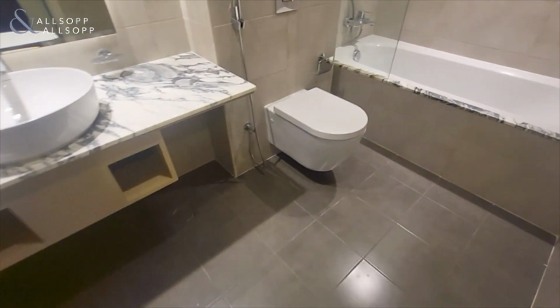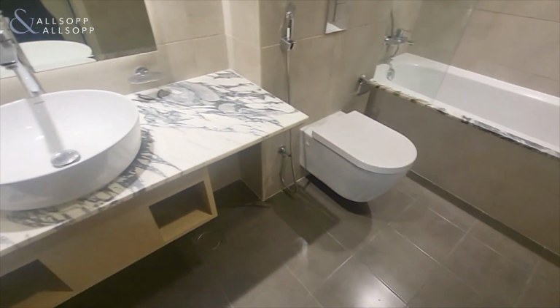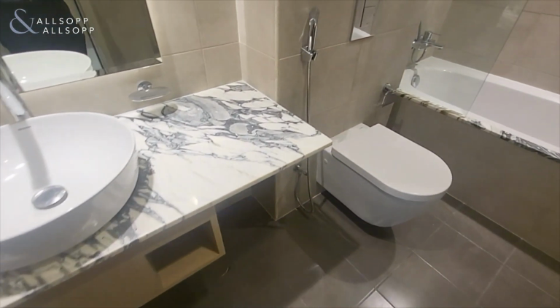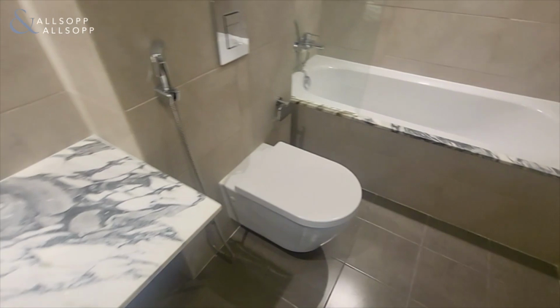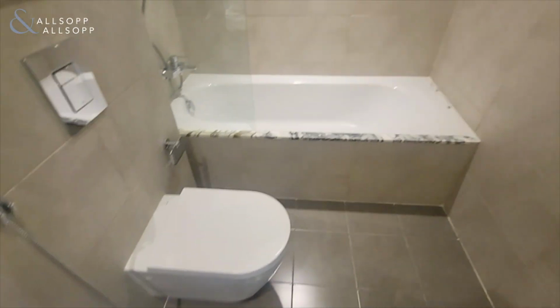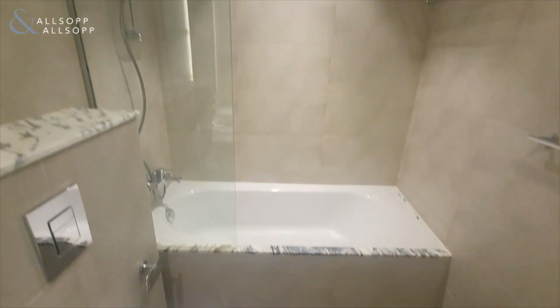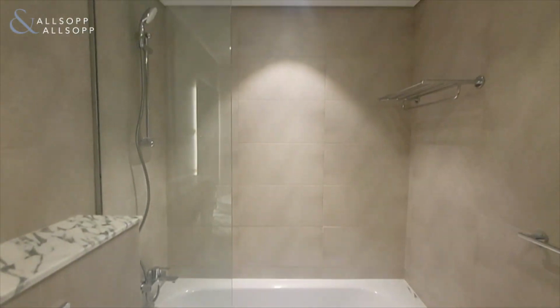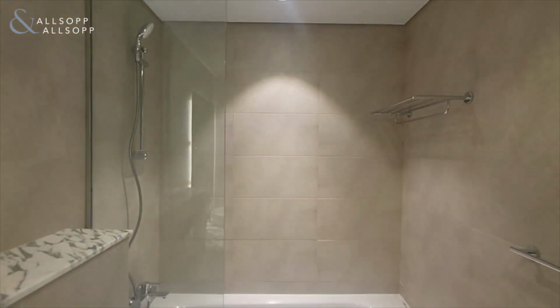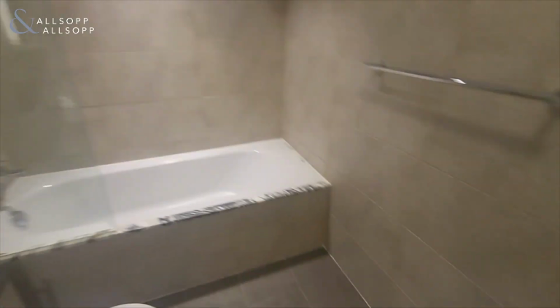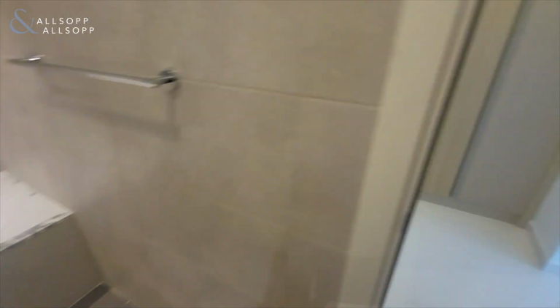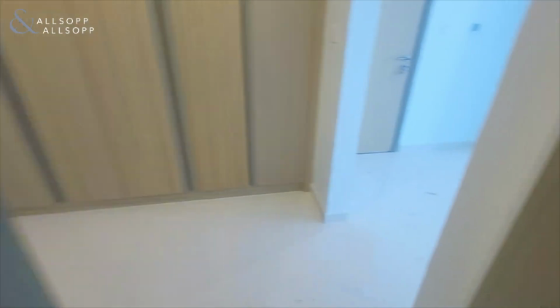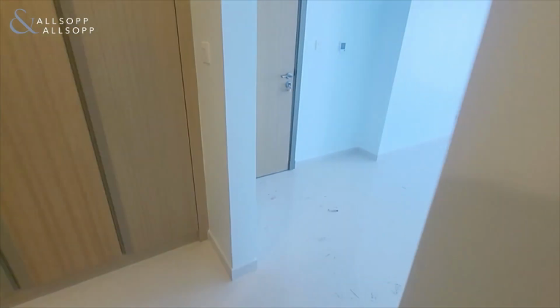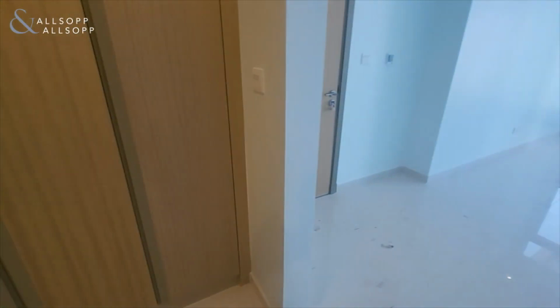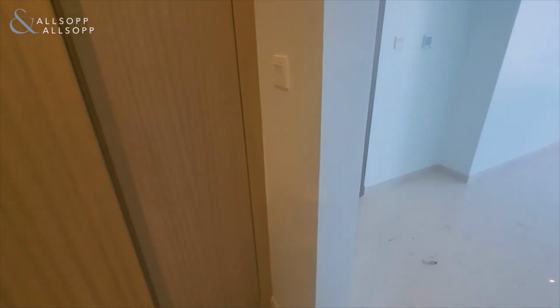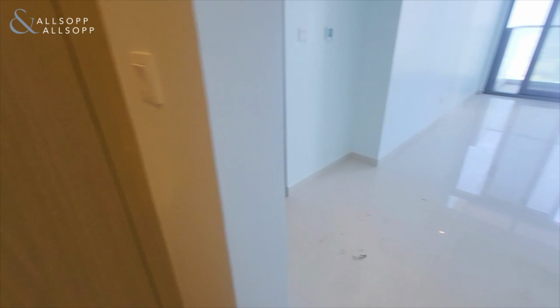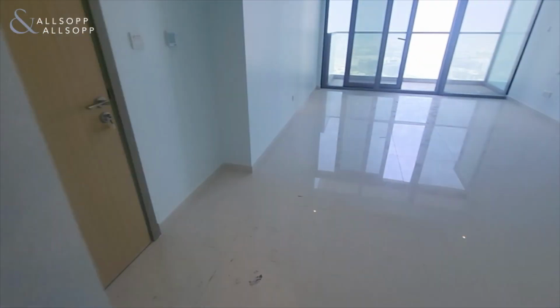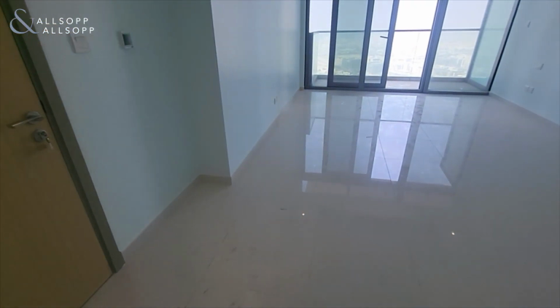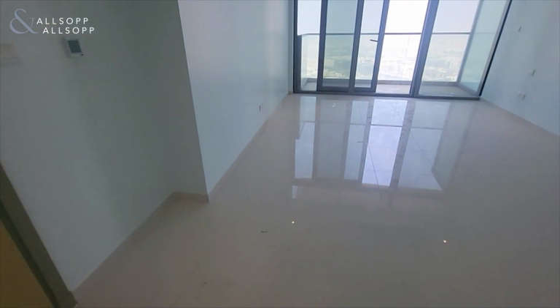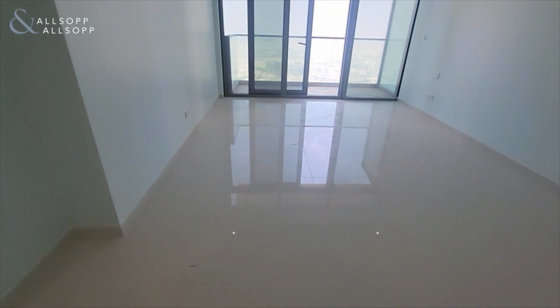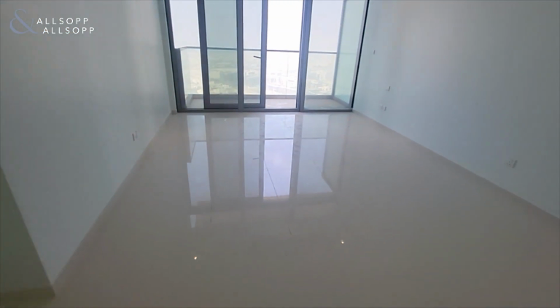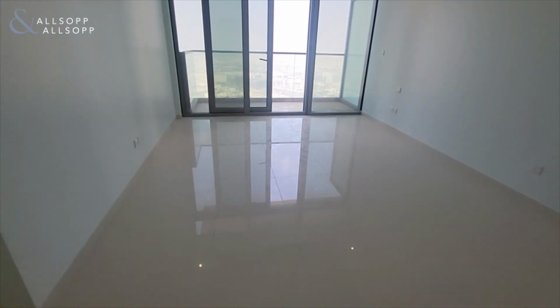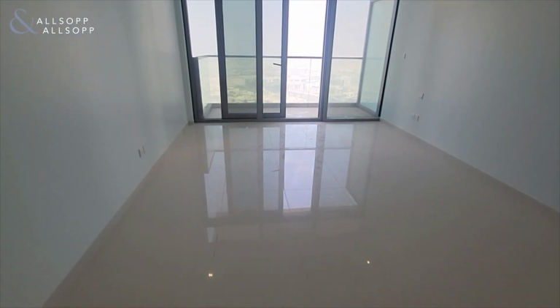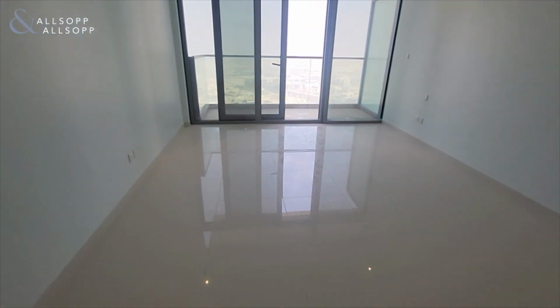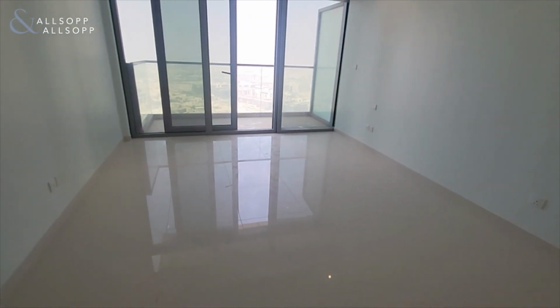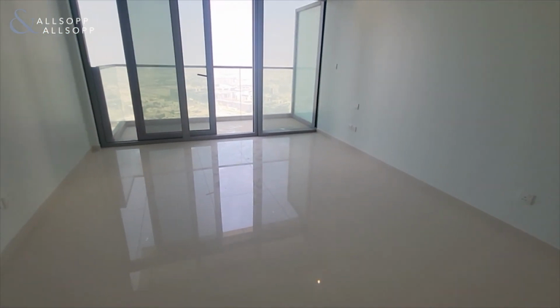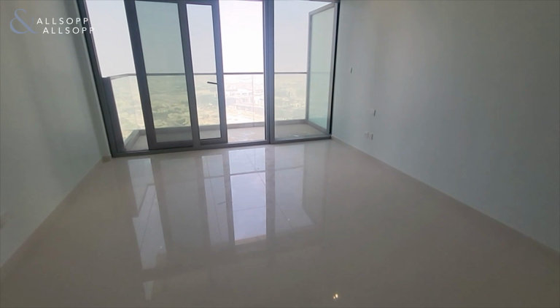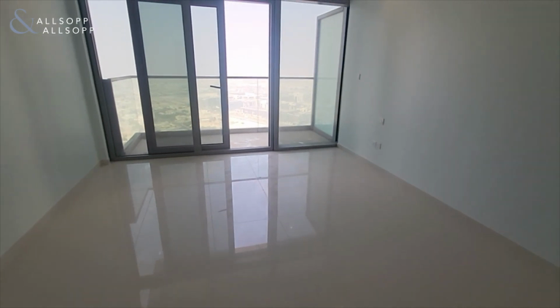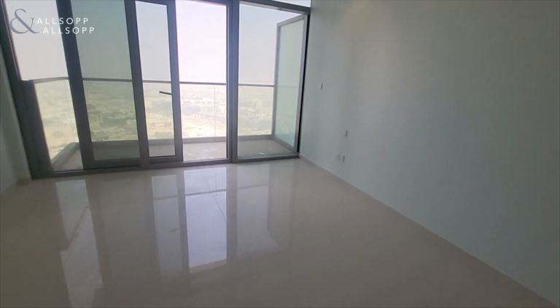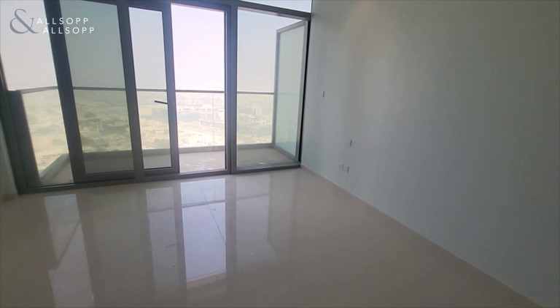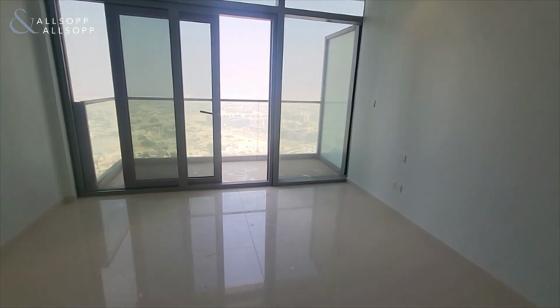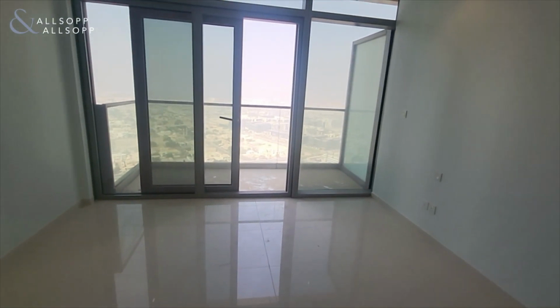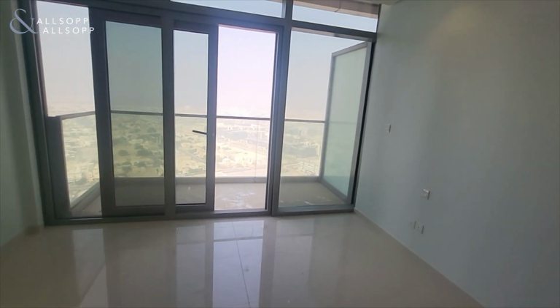Through here you've got a walk-in wardrobe area with plenty of space for clothes, and once again the en-suite bathroom. For more information or to organise a viewing, please contact myself, David, at Allsop and Allsop Real Estate Broker on +971 58 589 4179. Thanks for watching.